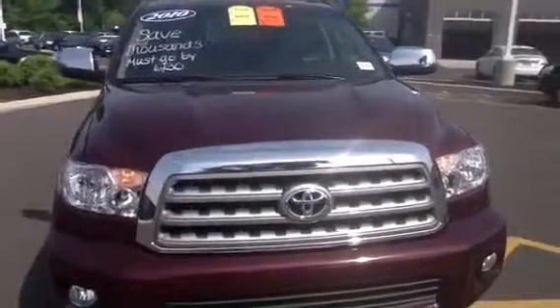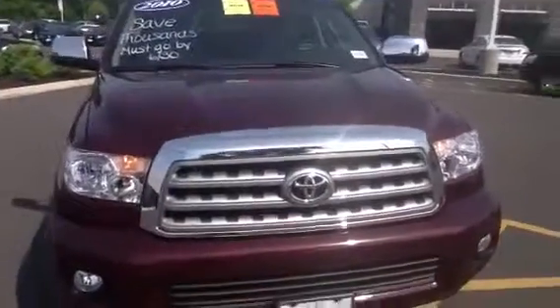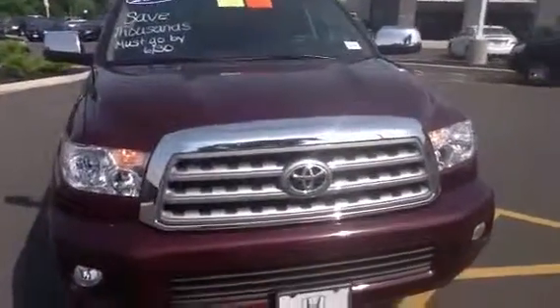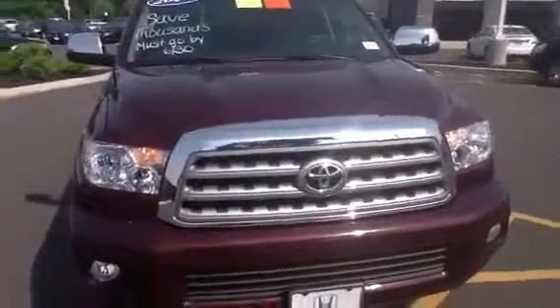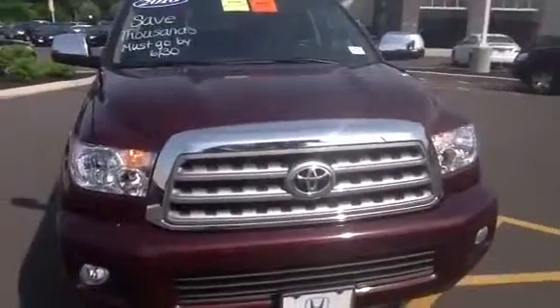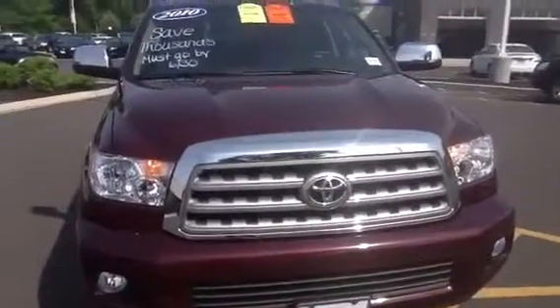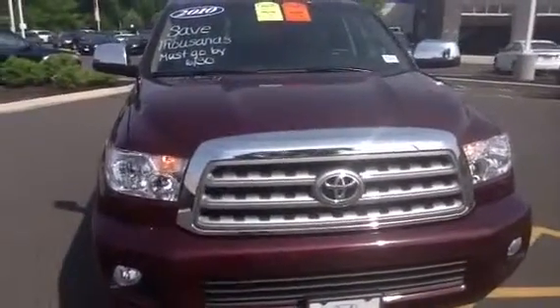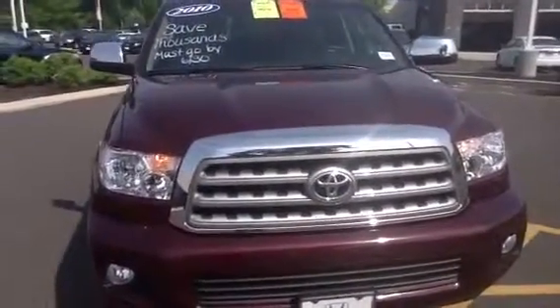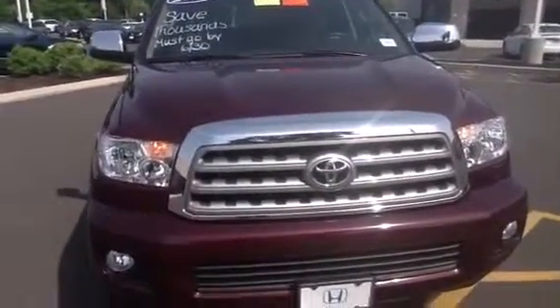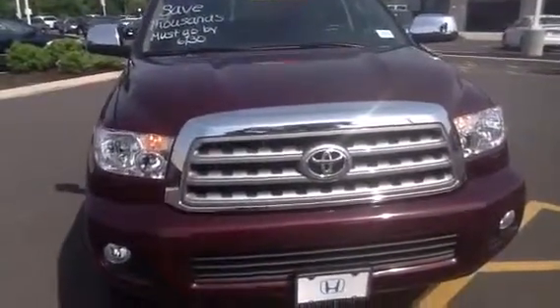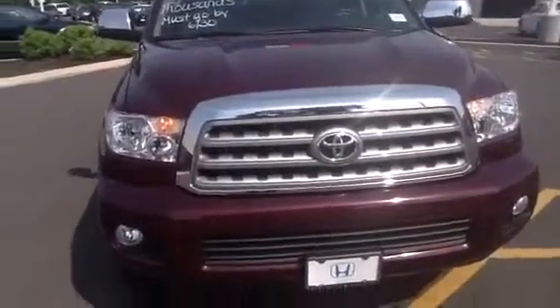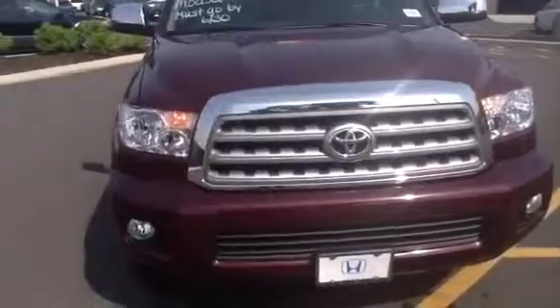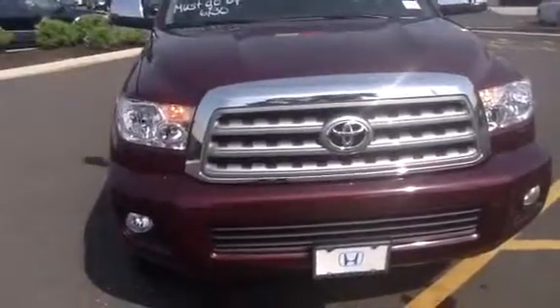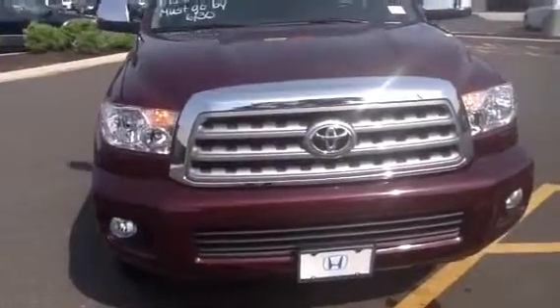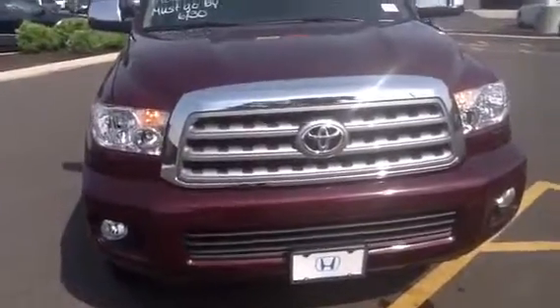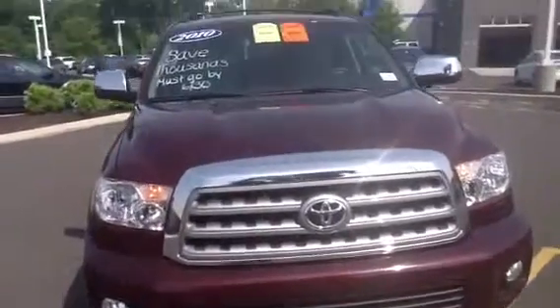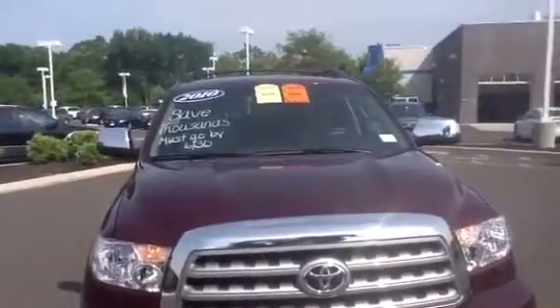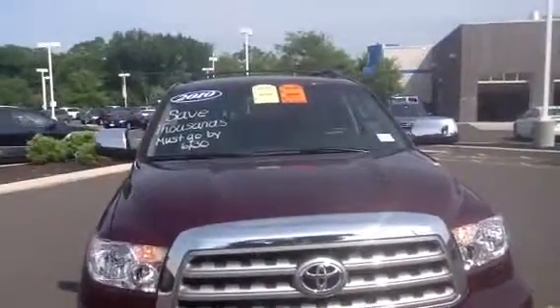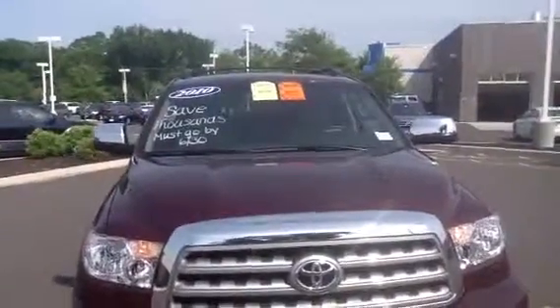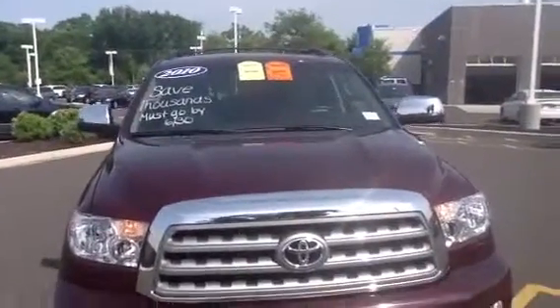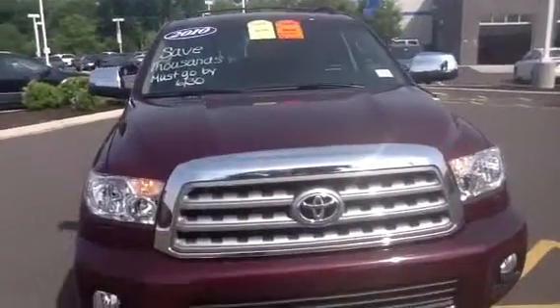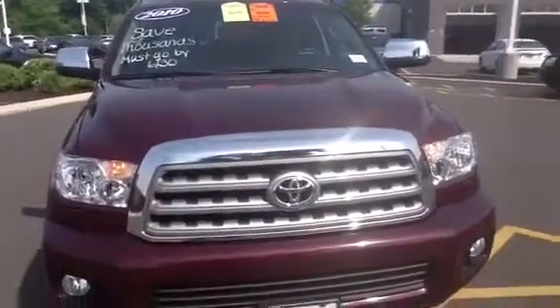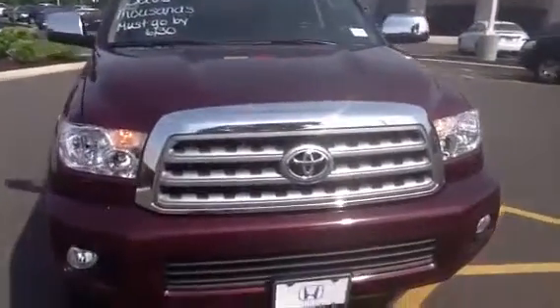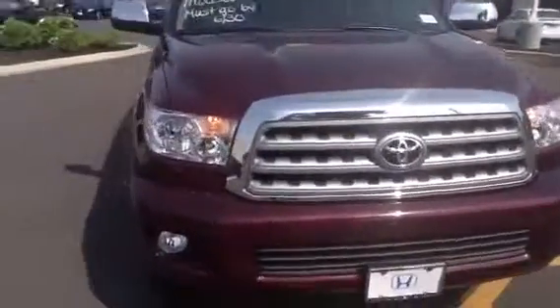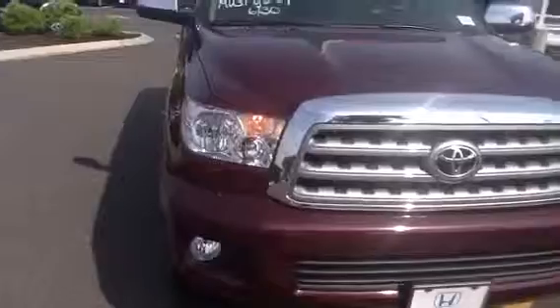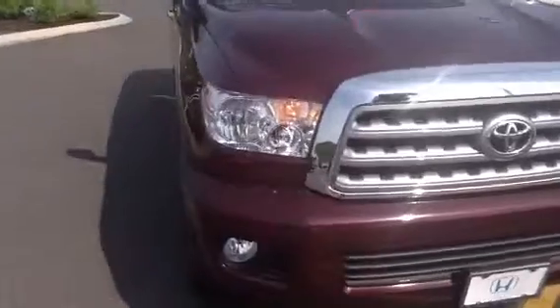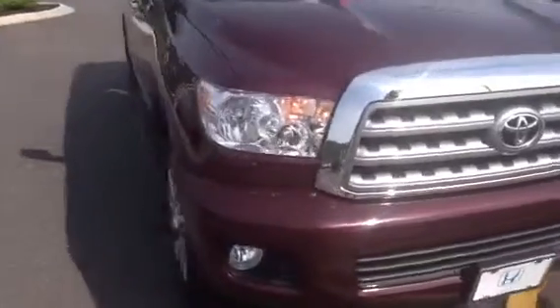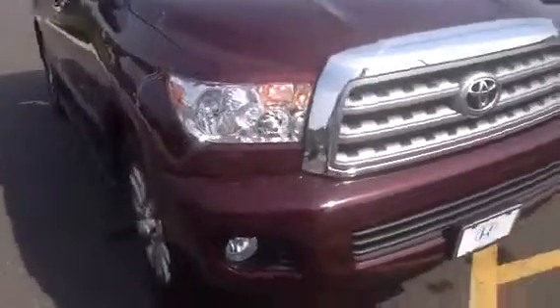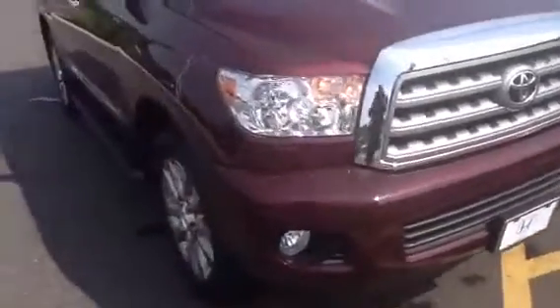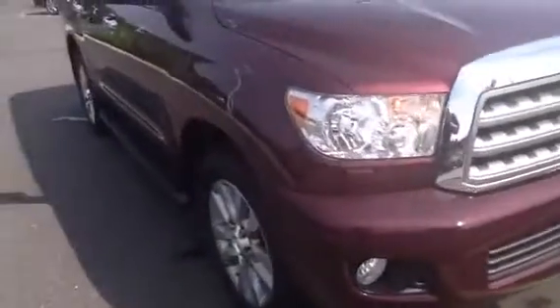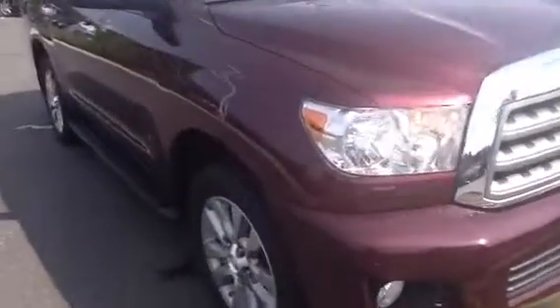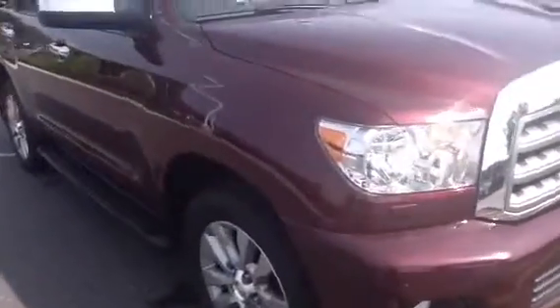Hello folks, this is Angelo from Holland of Danbury. We just want to send you a video of the 2010 Toyota Sequoia. This is a one-owner car with a perfect Carfax history. It has fog lights.